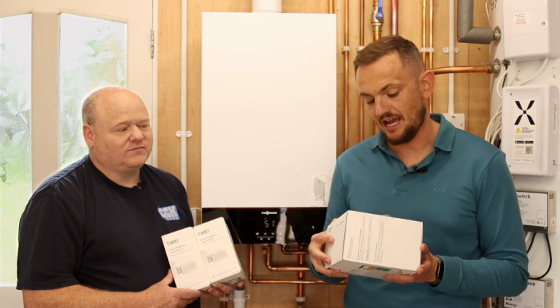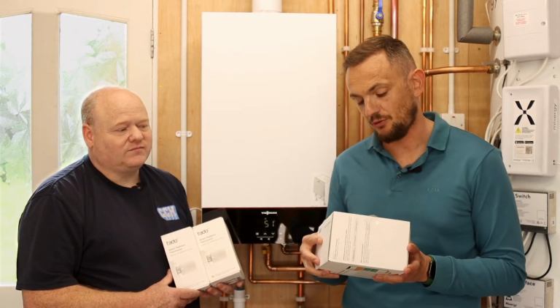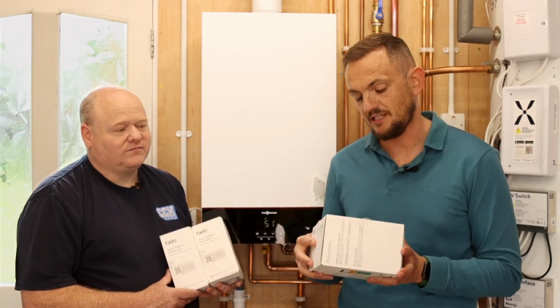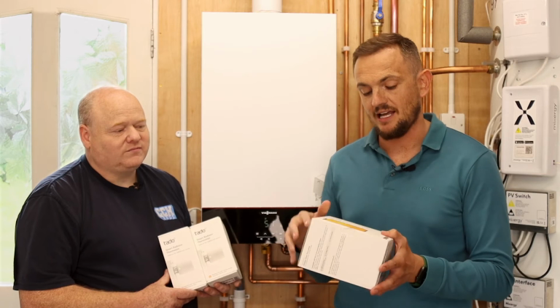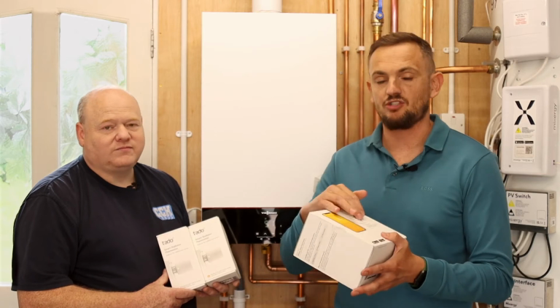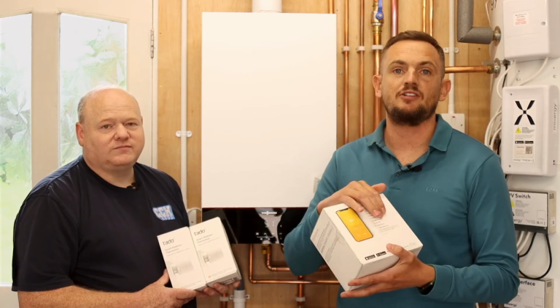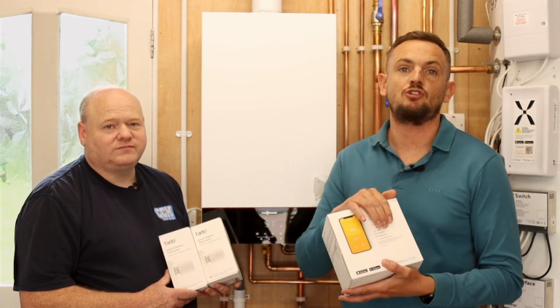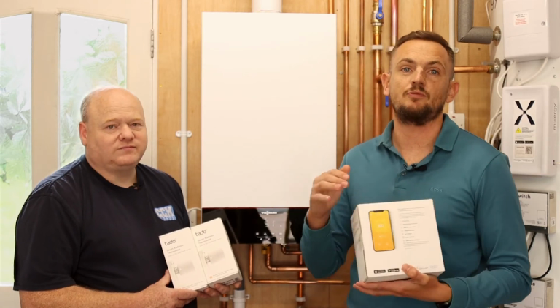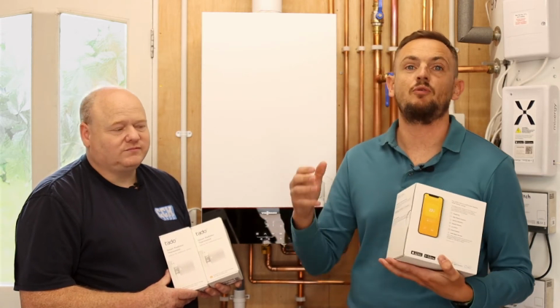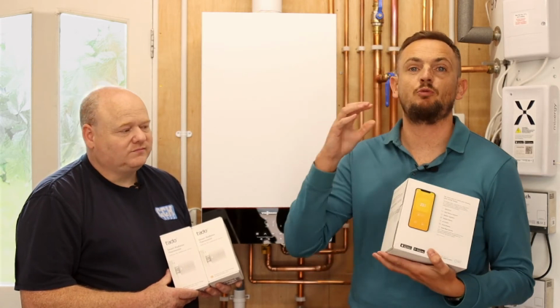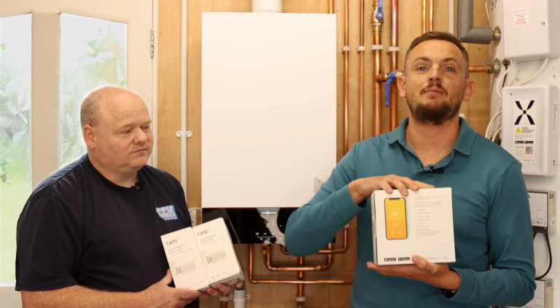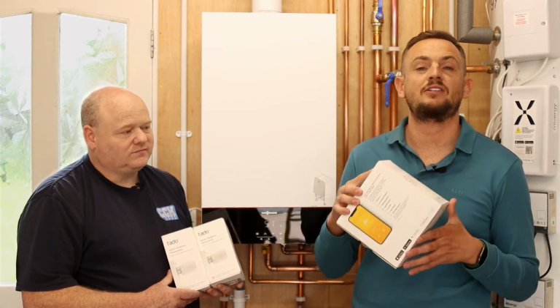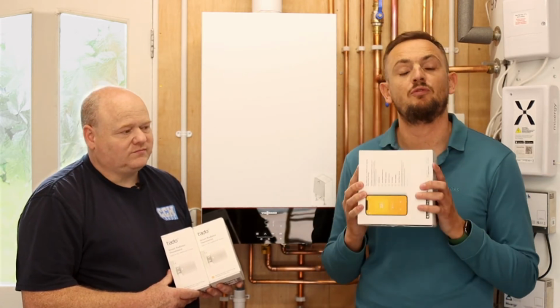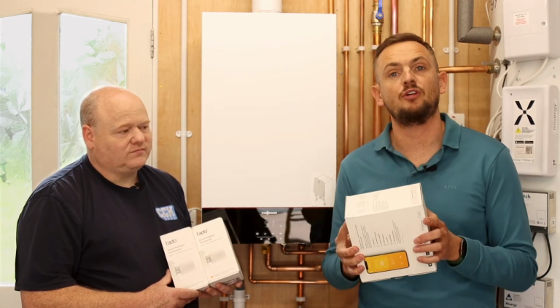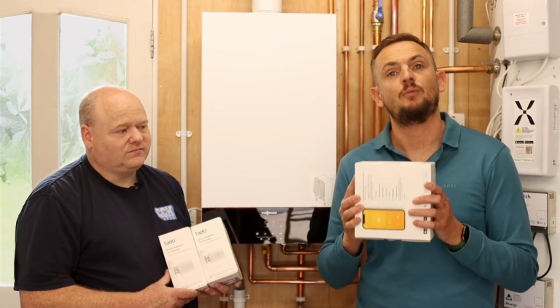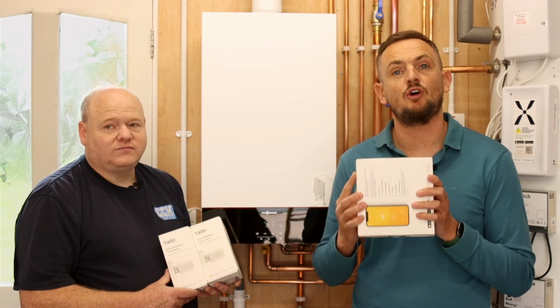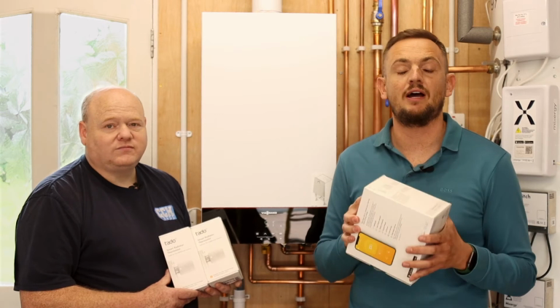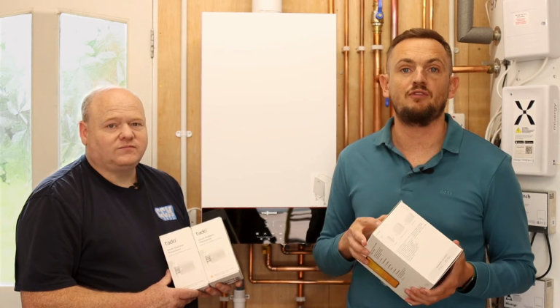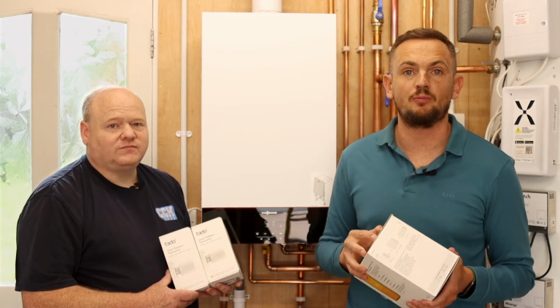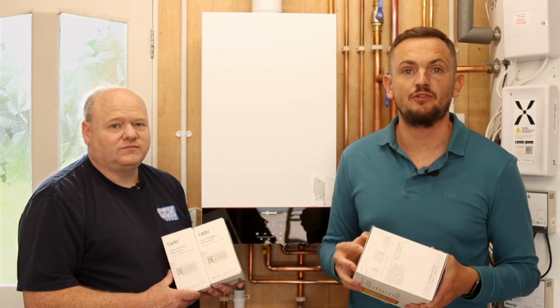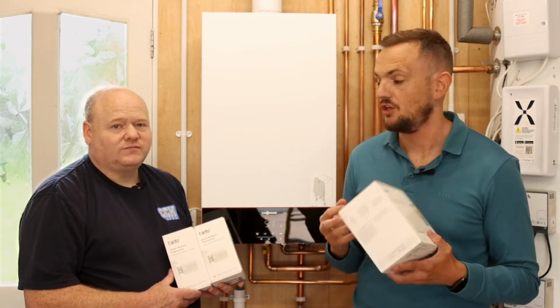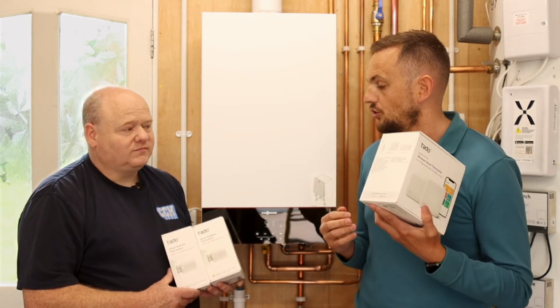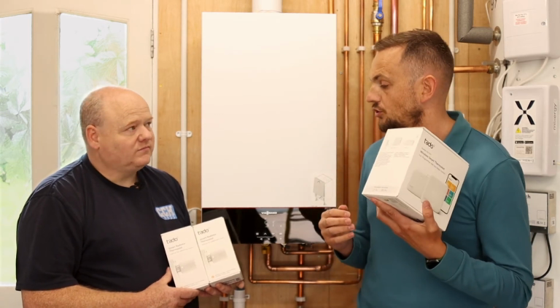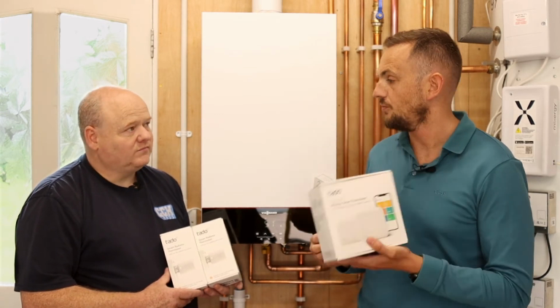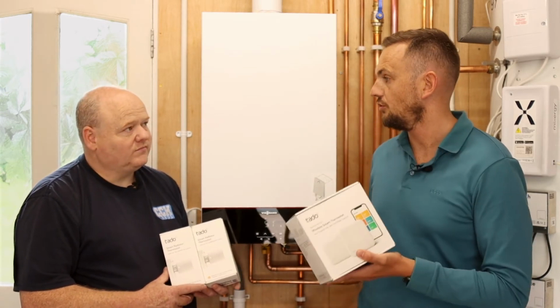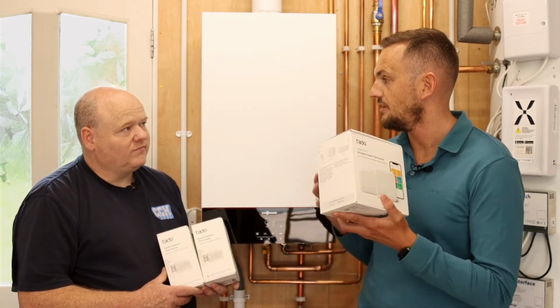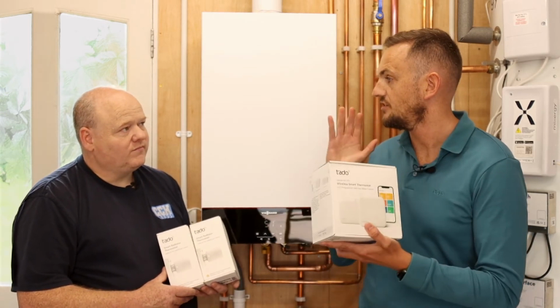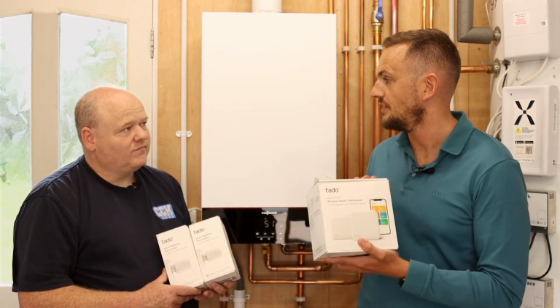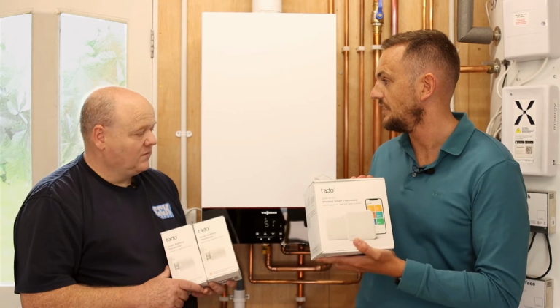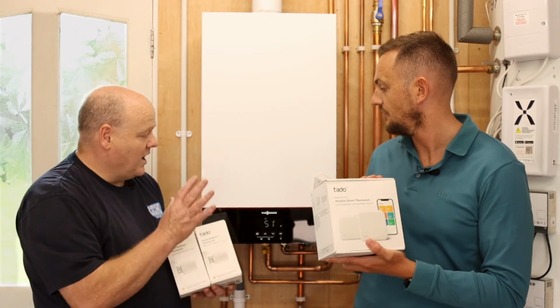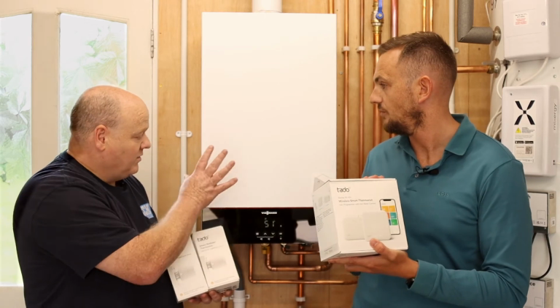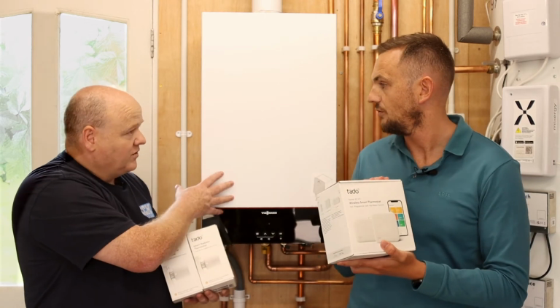You've also got air comfort, which monitors the quality of the air in the property, and a smart schedule that will recommend a heating schedule for you — but you can override it for your own preference. Alan is going to be installing this next week.